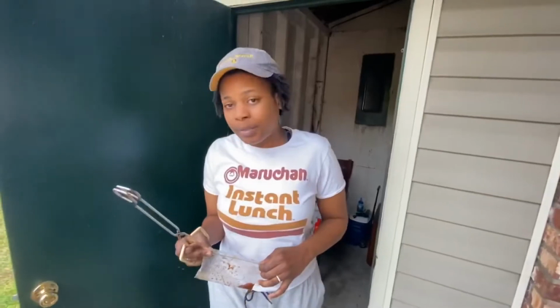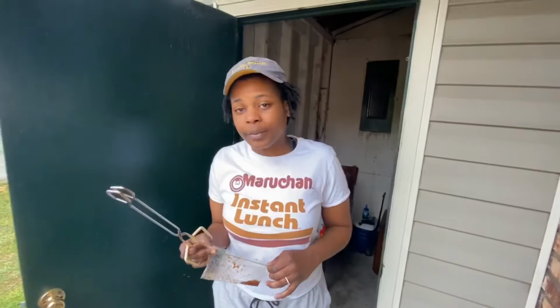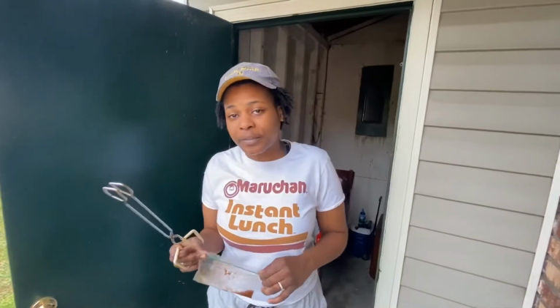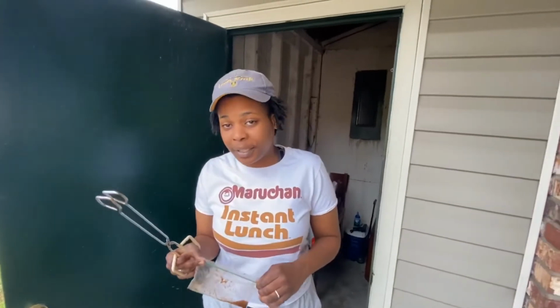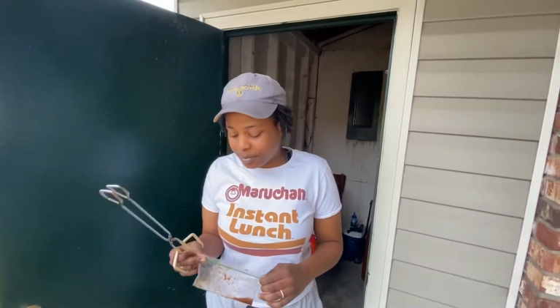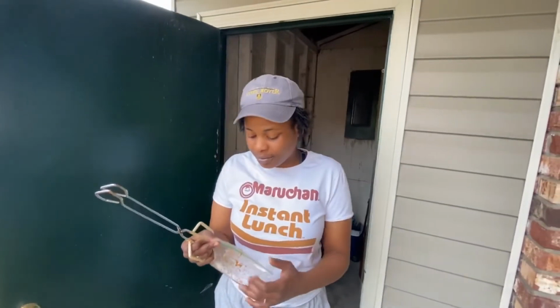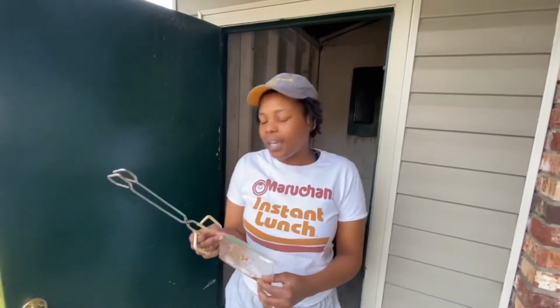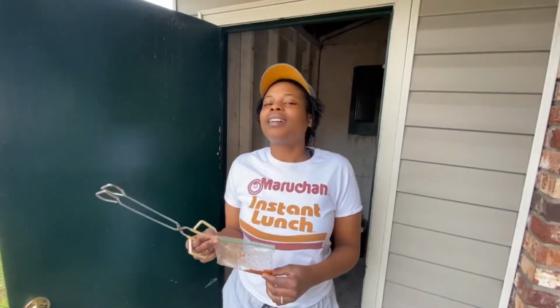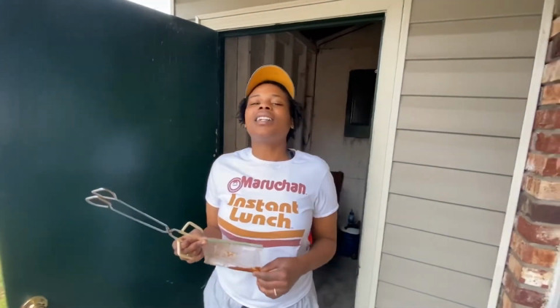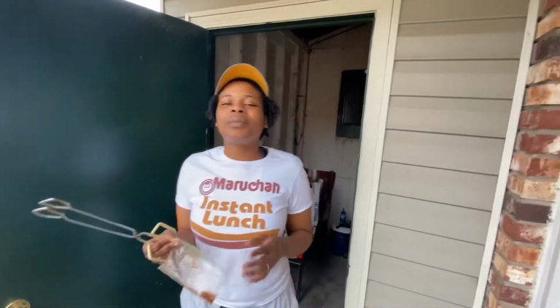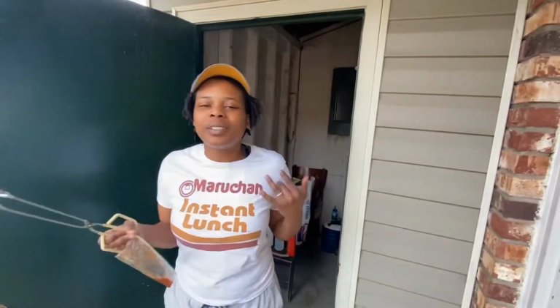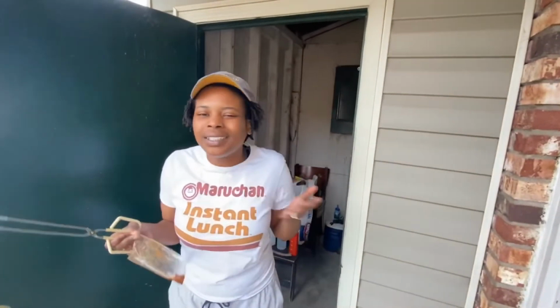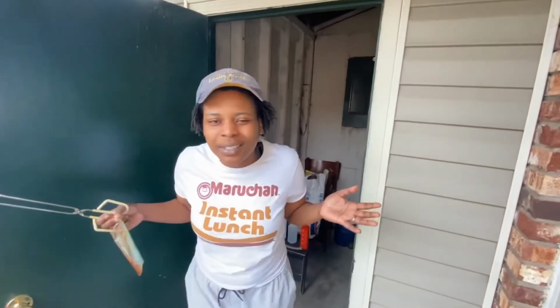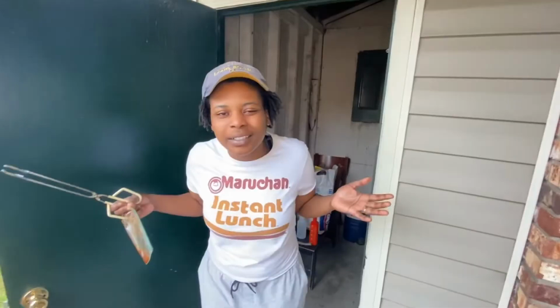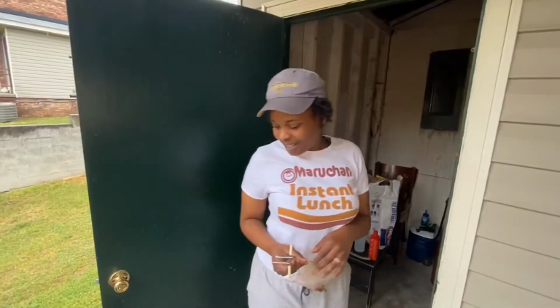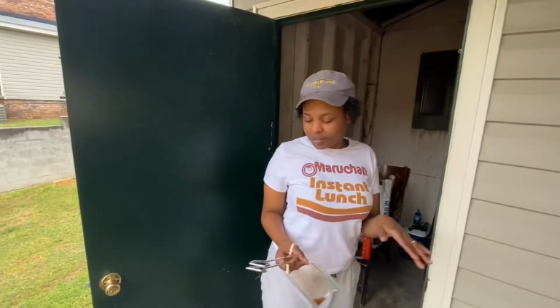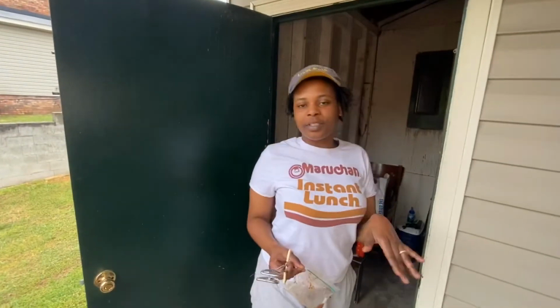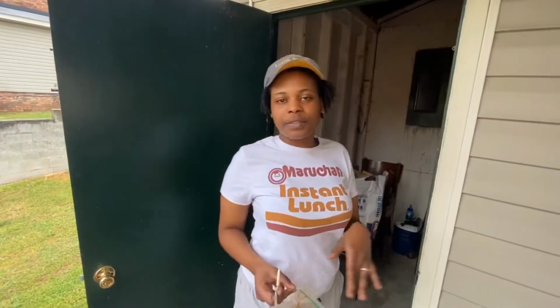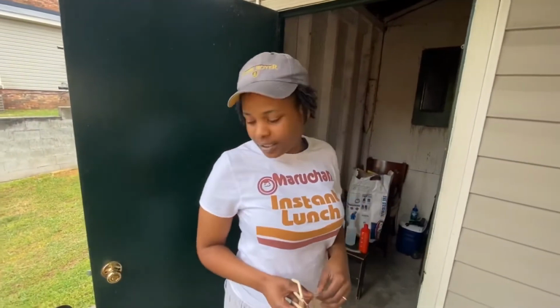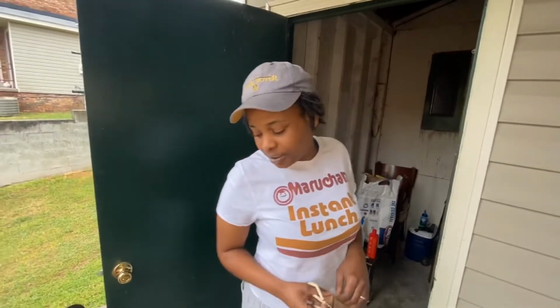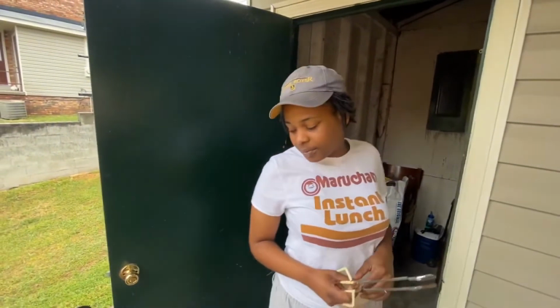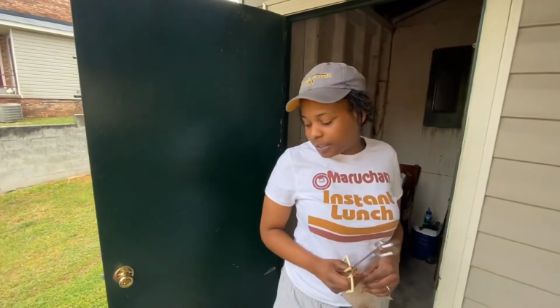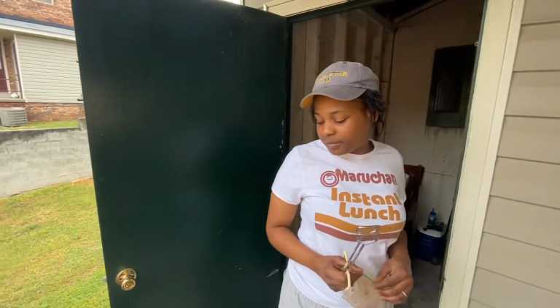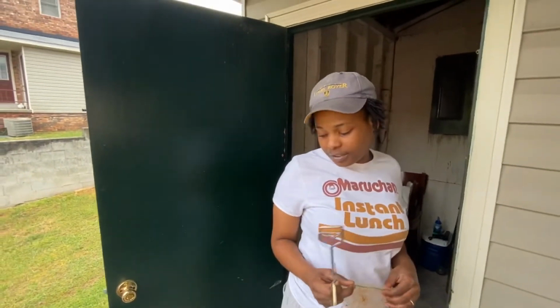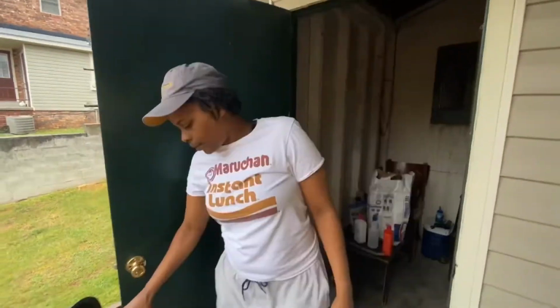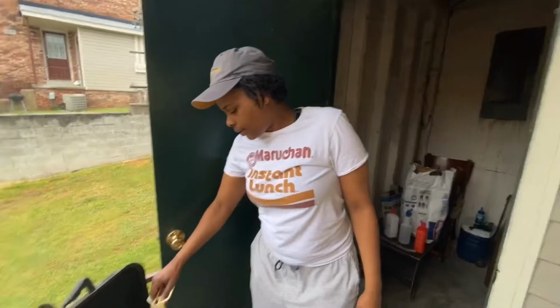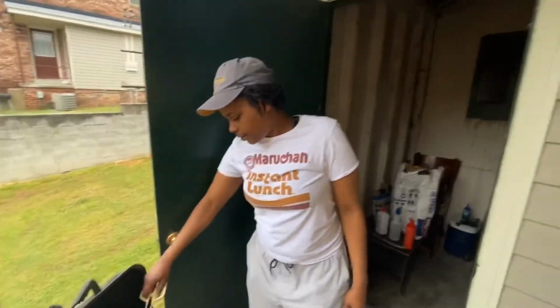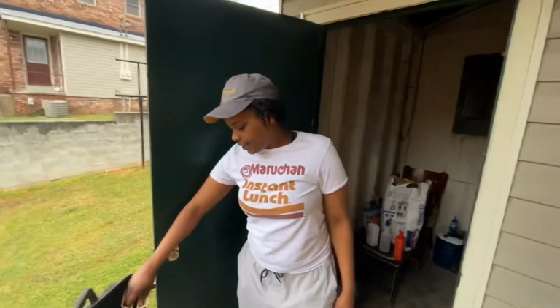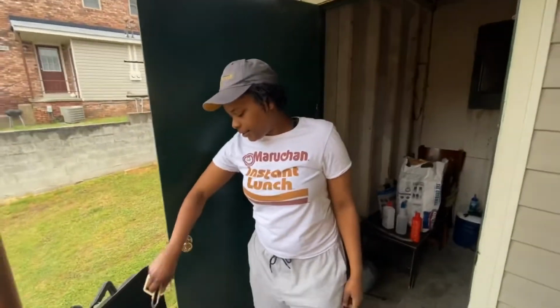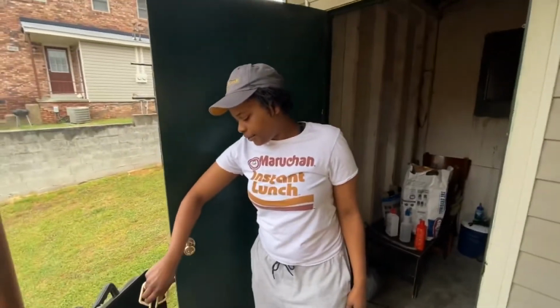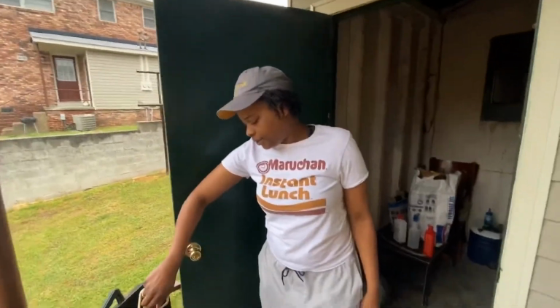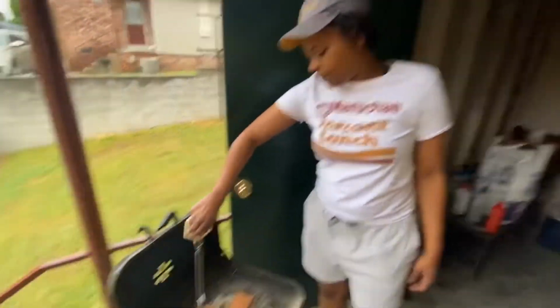I put my famous dry rub on that bad boy too. I ain't gonna lie — okay, it's not that famous, just to me. Because I ain't trying to be no chef or nothing like that. I do a little something something. My dad is a real chef.